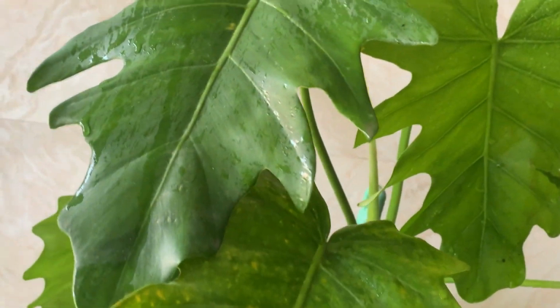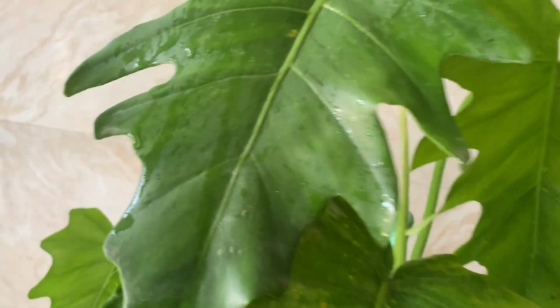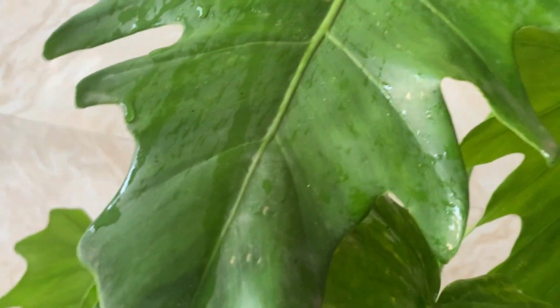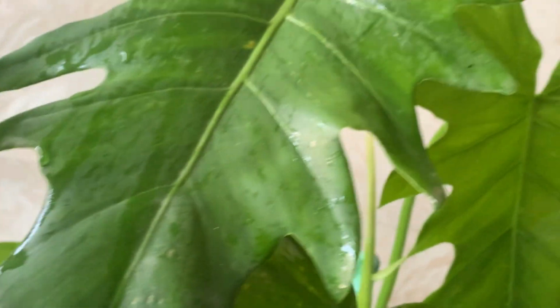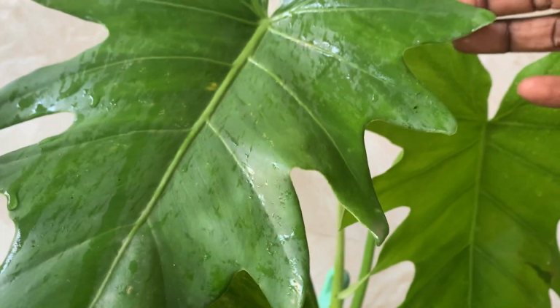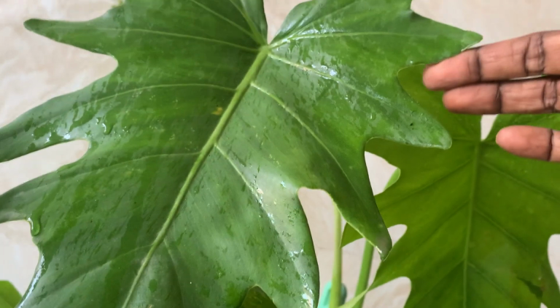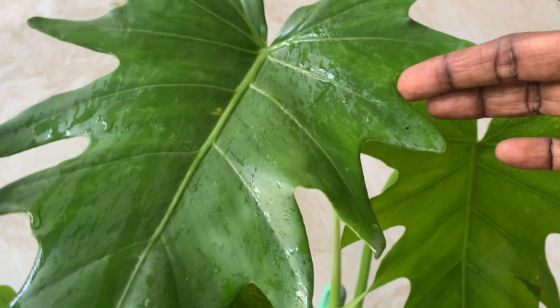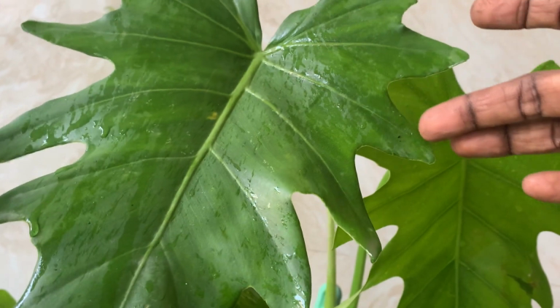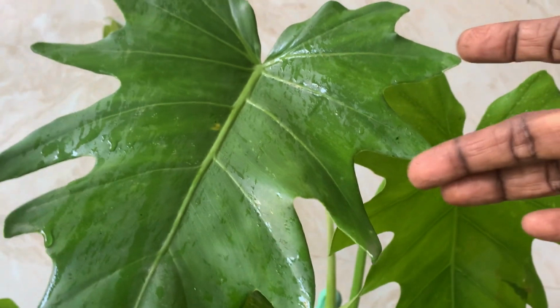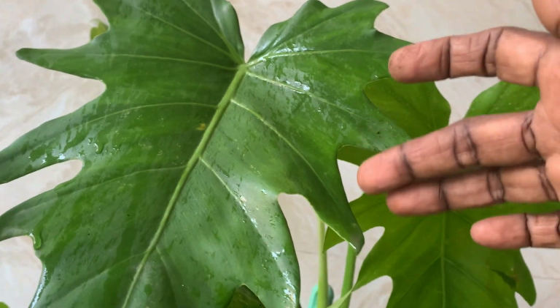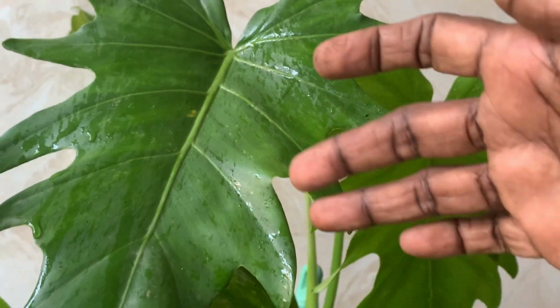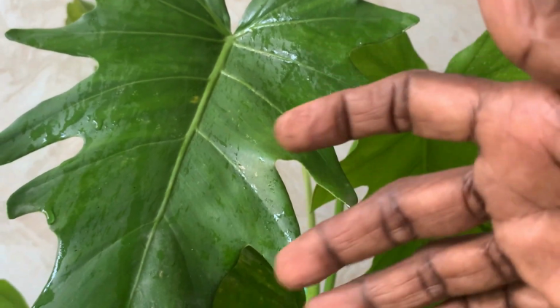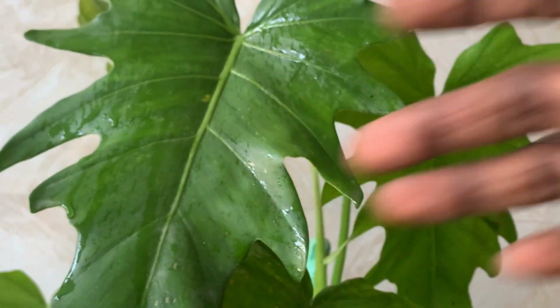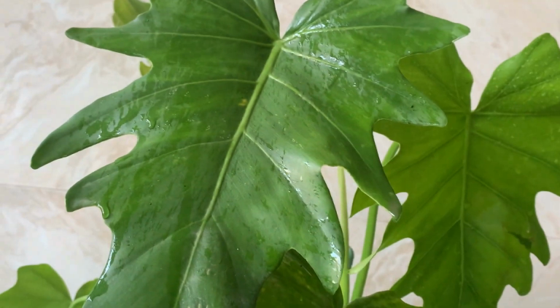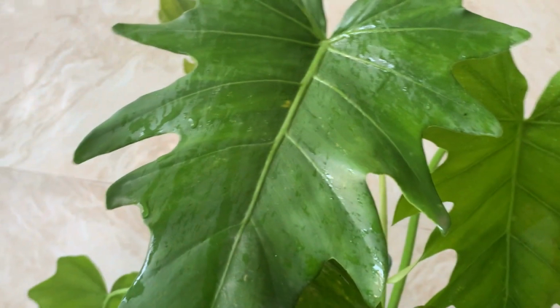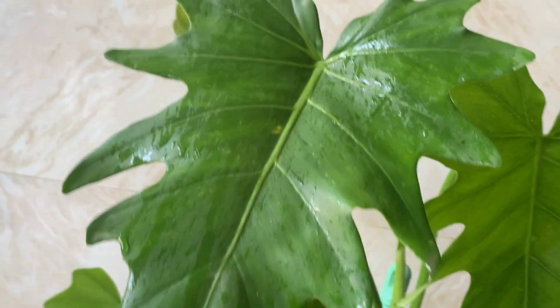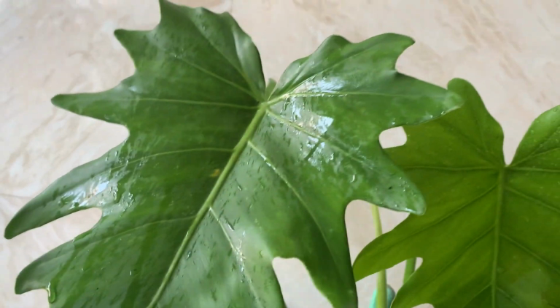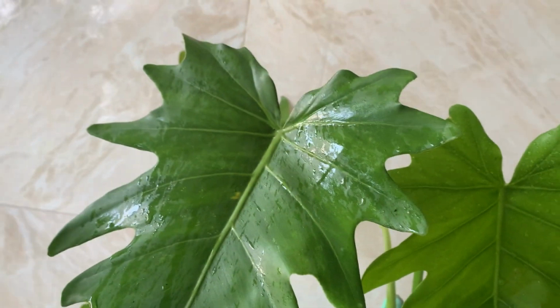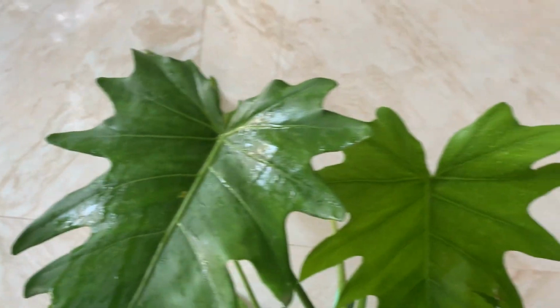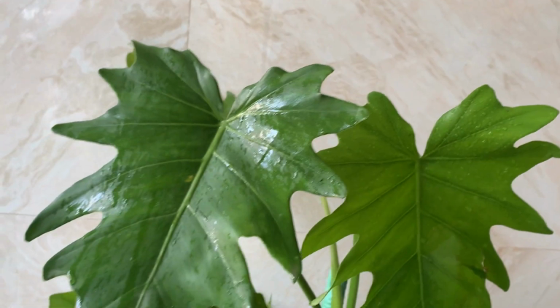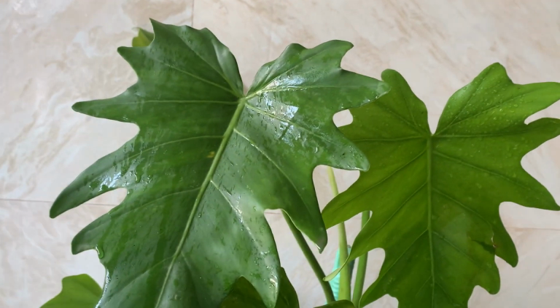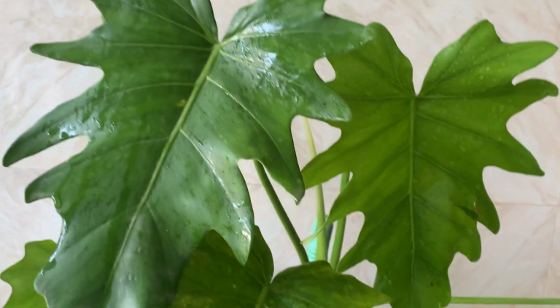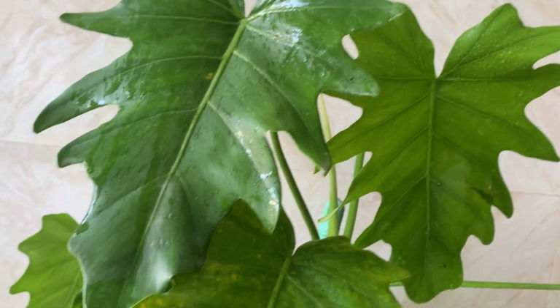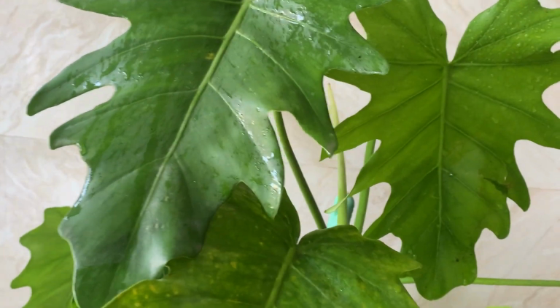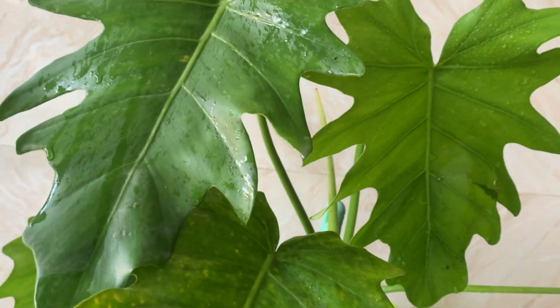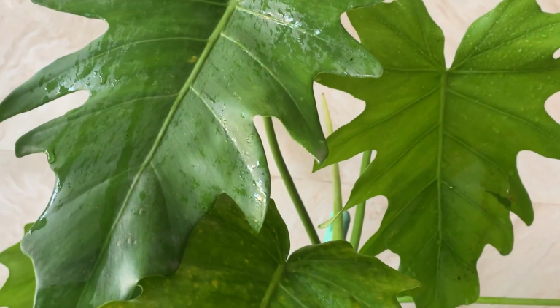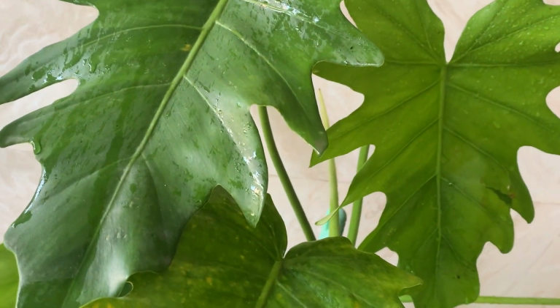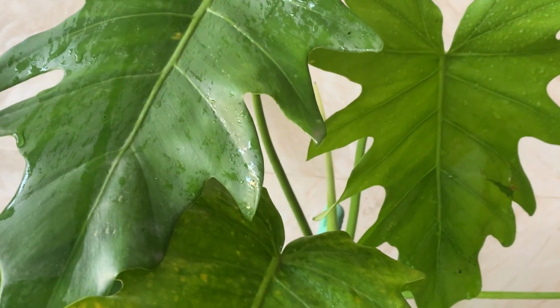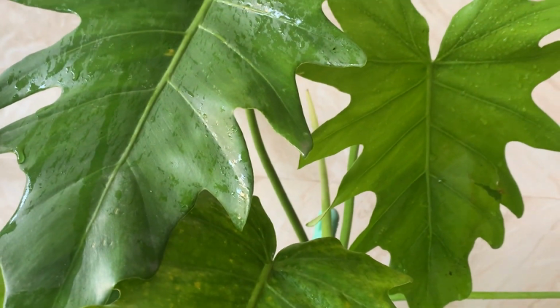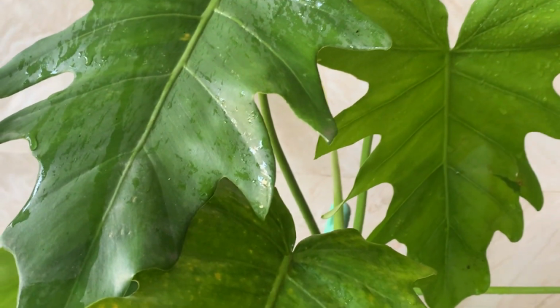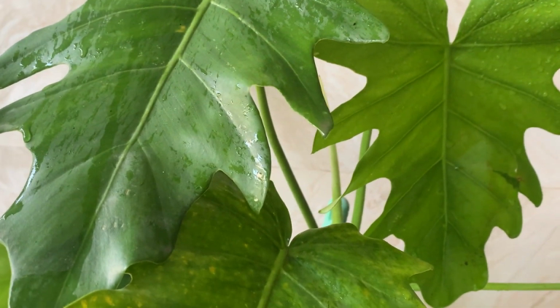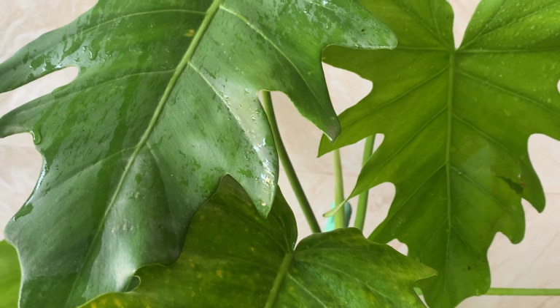See the beautiful serration of the leaves — it looks very beautiful. It is an indoor plant and it does not need much sunlight.